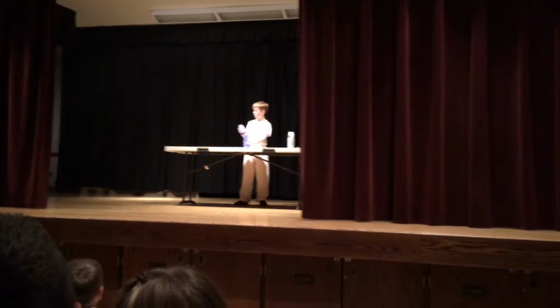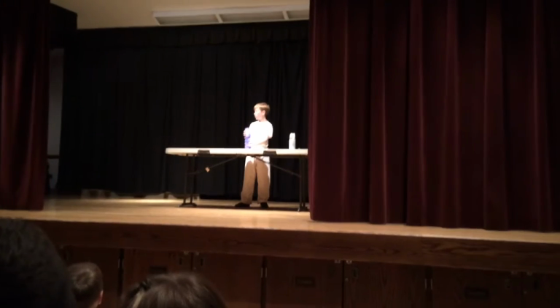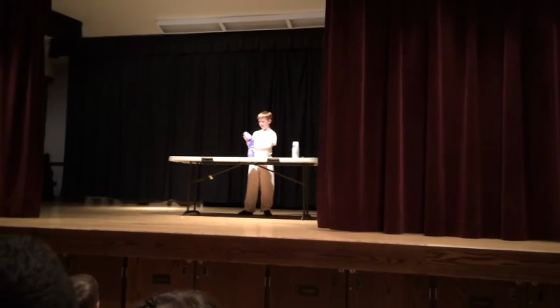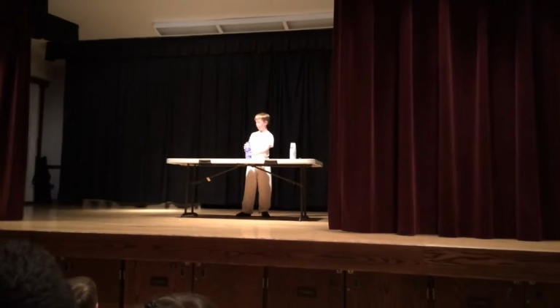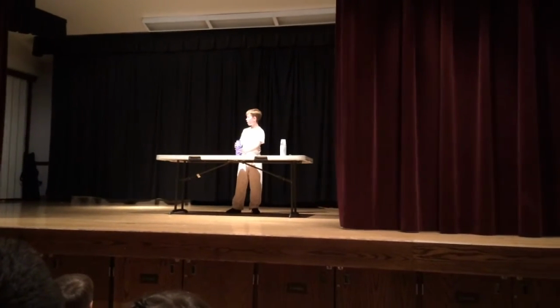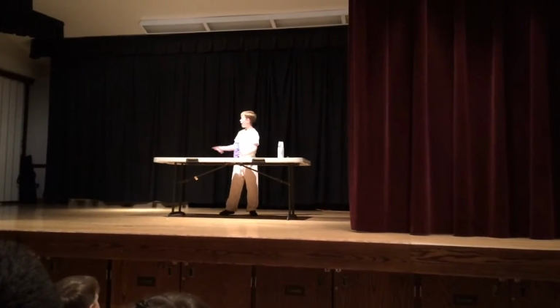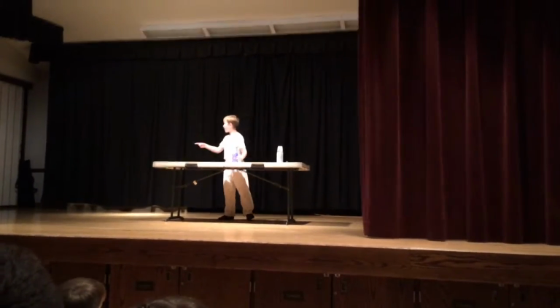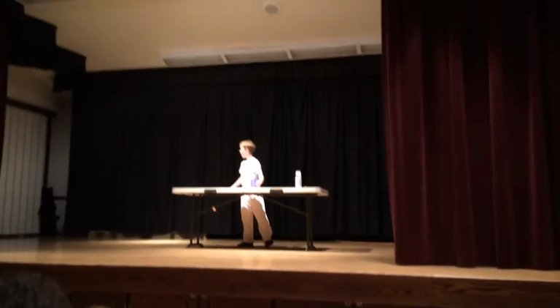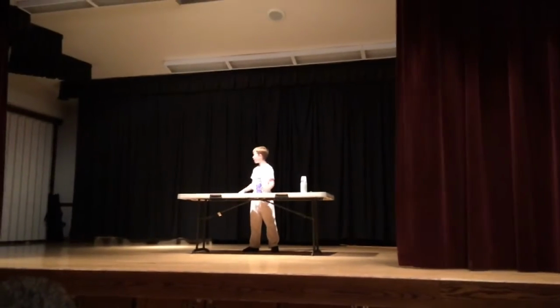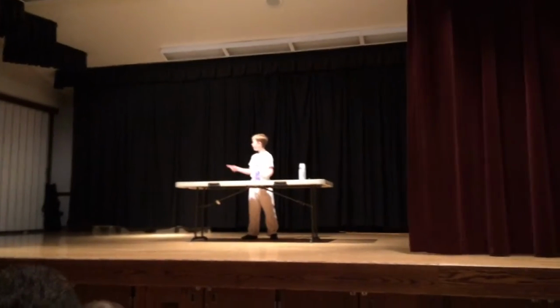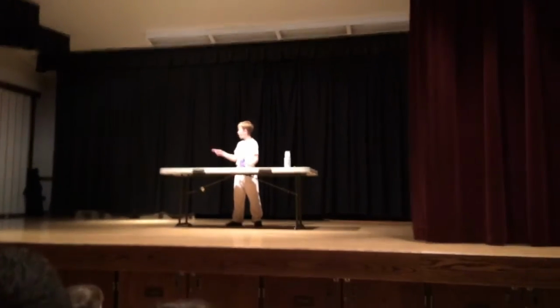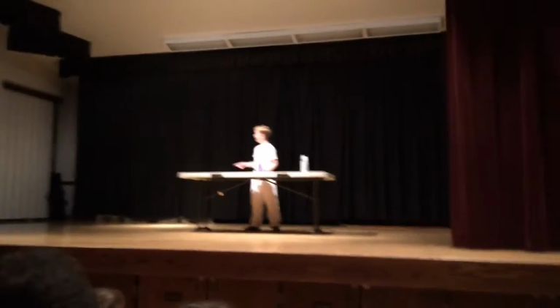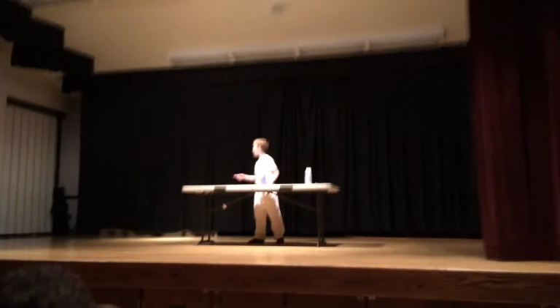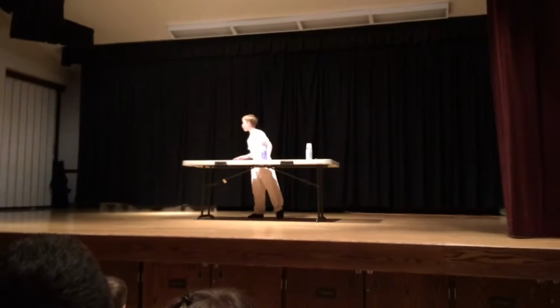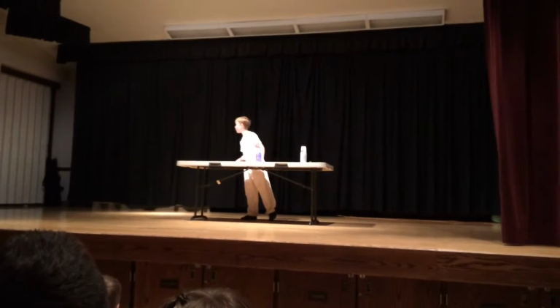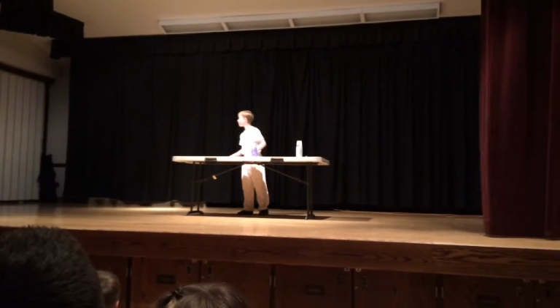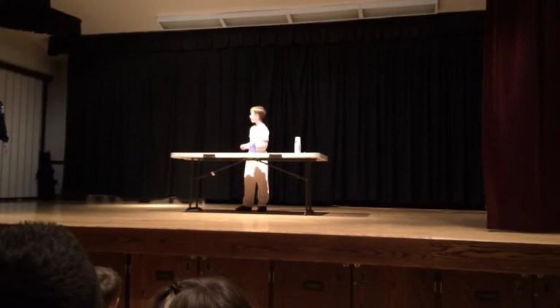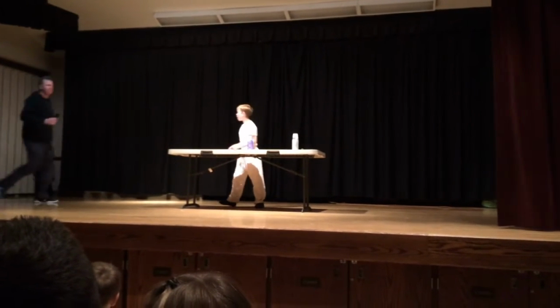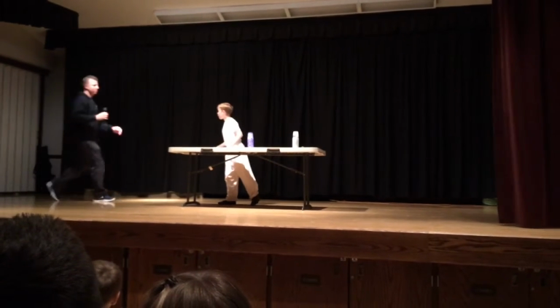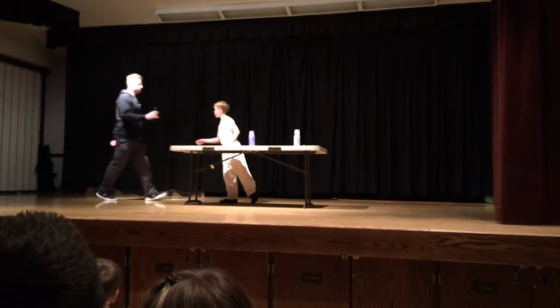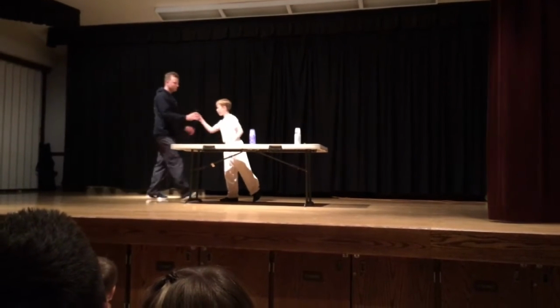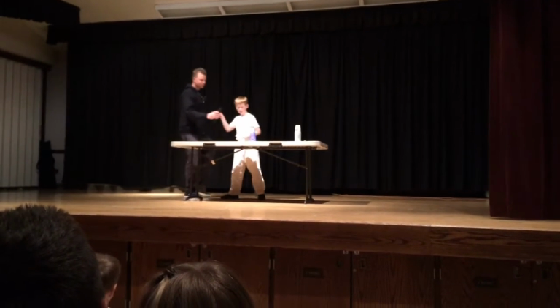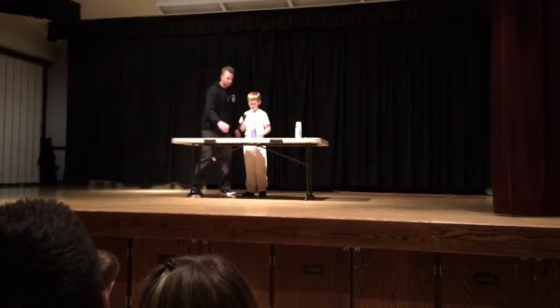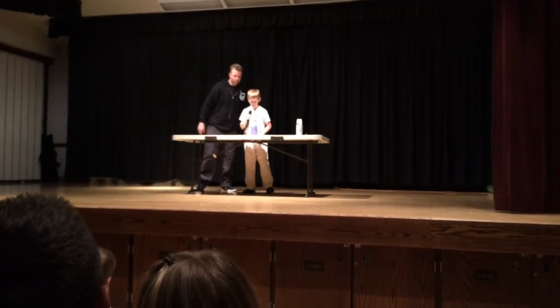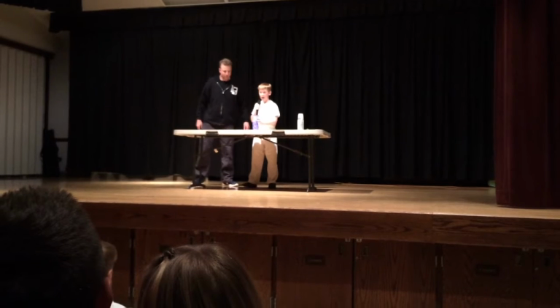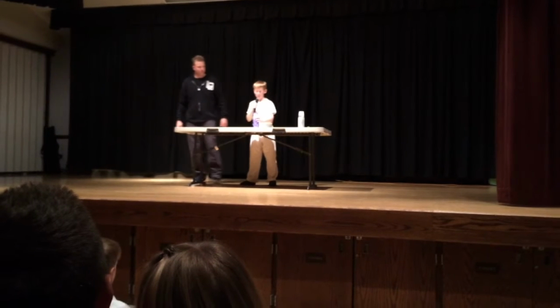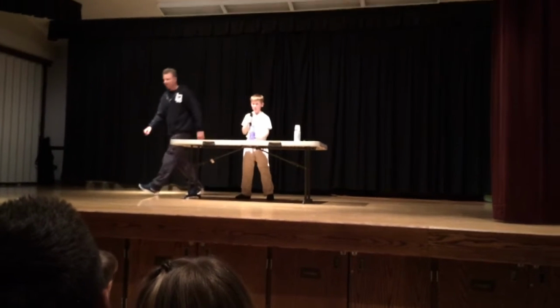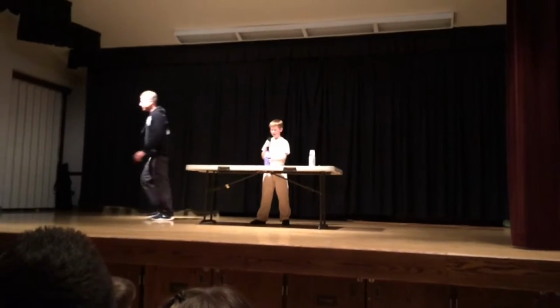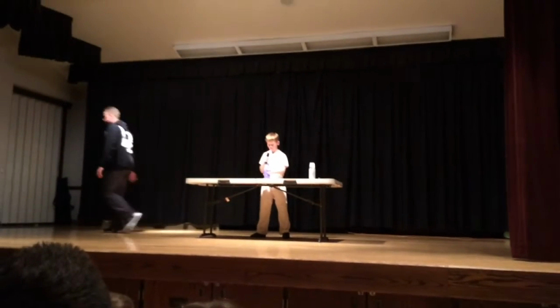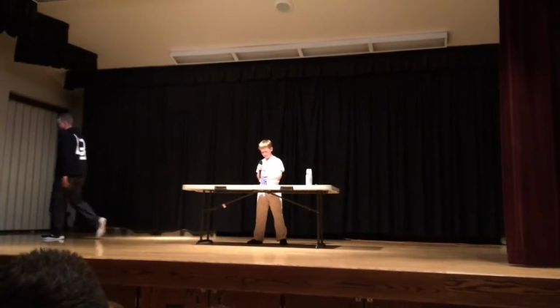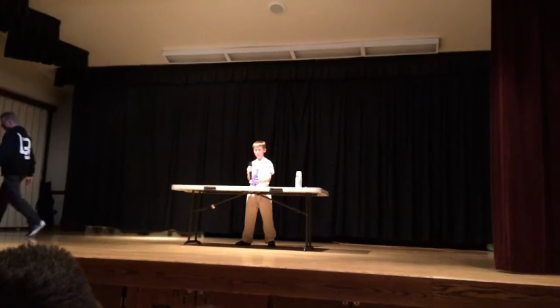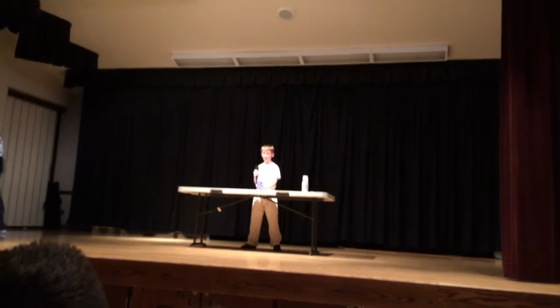Matthew Malford! Hi, my name is Matthew Malford and these are speed stacks.